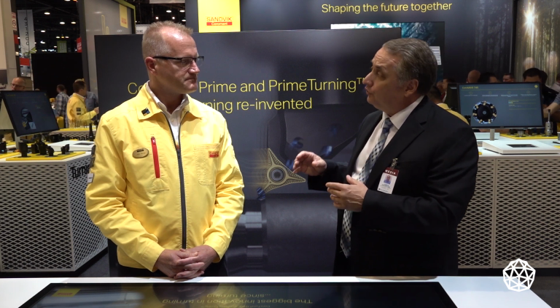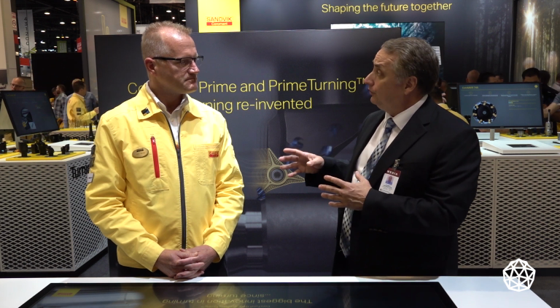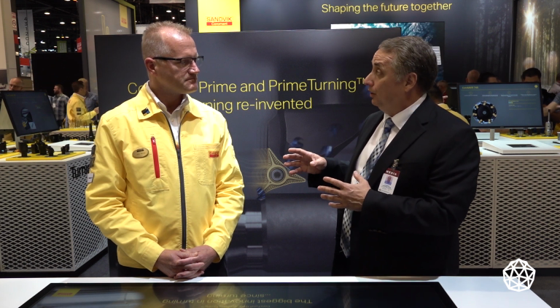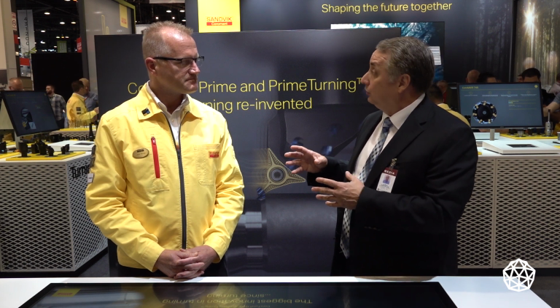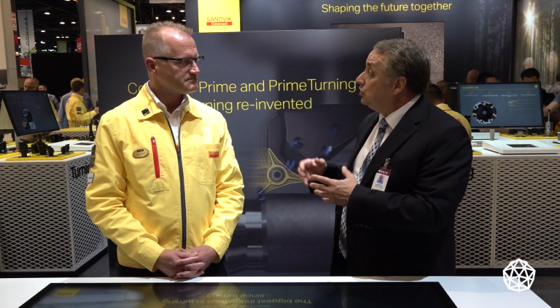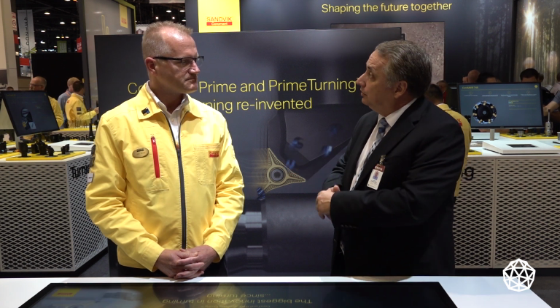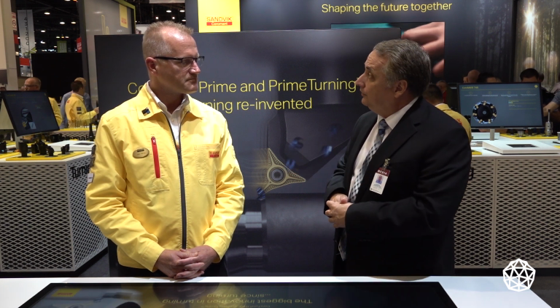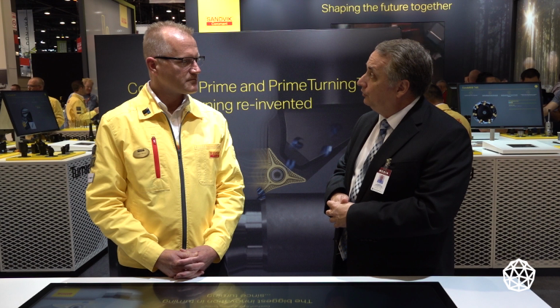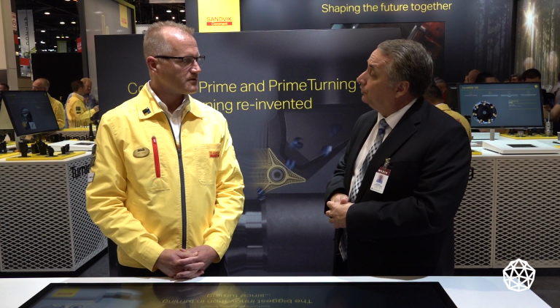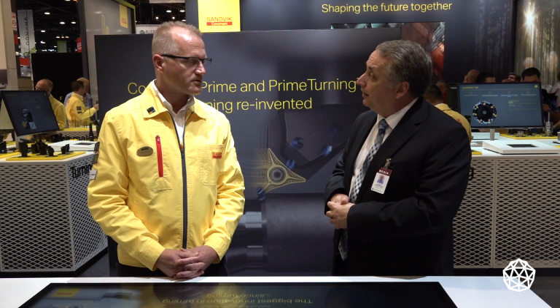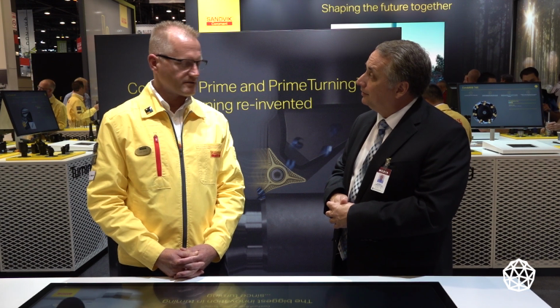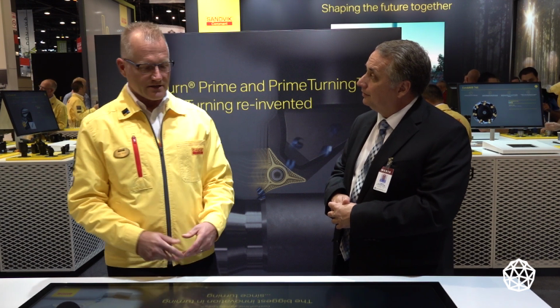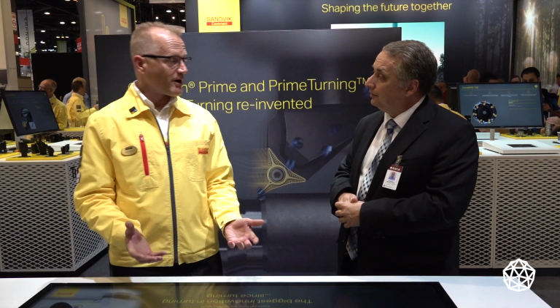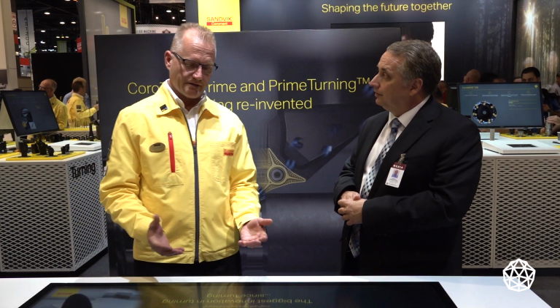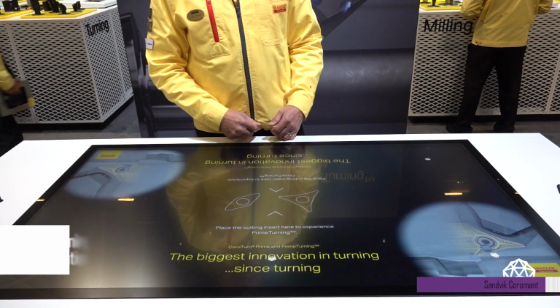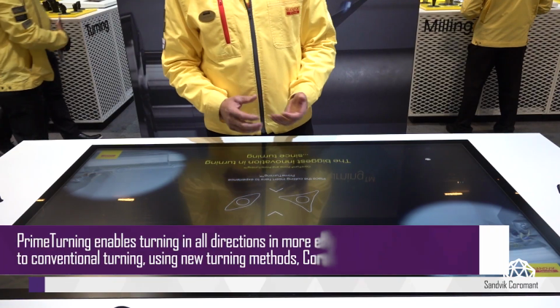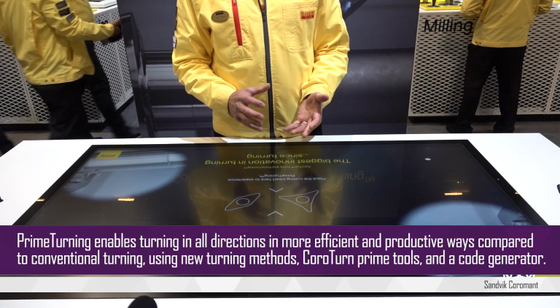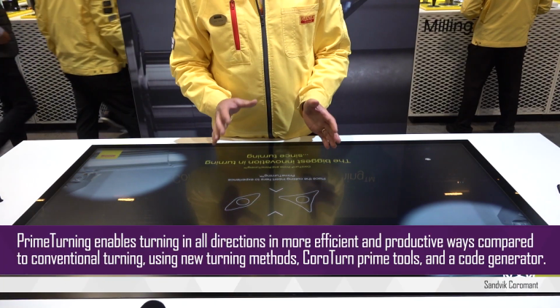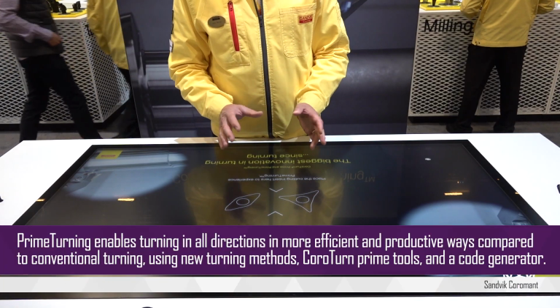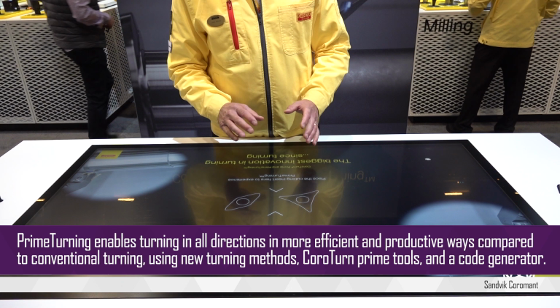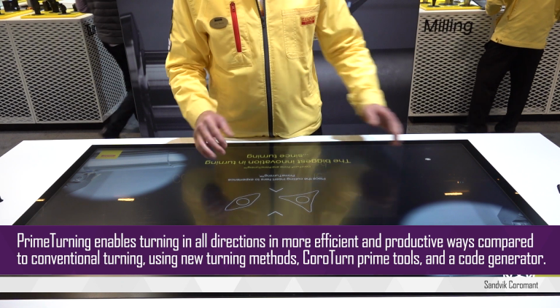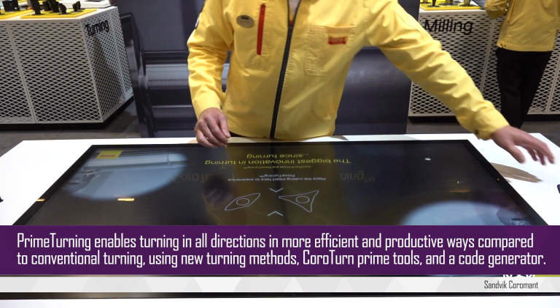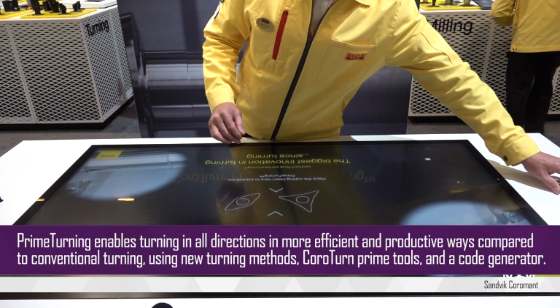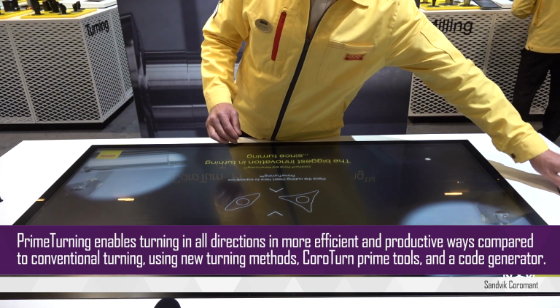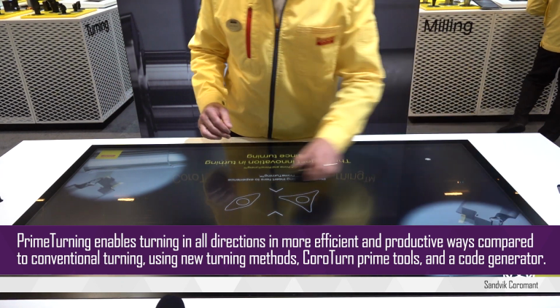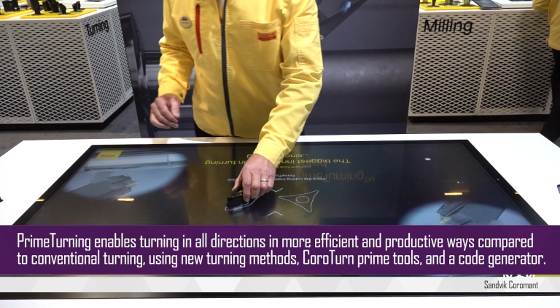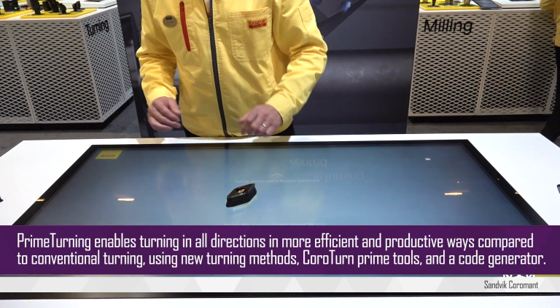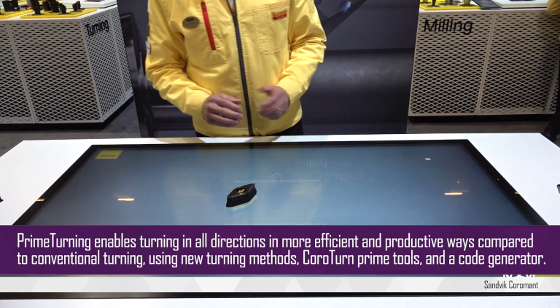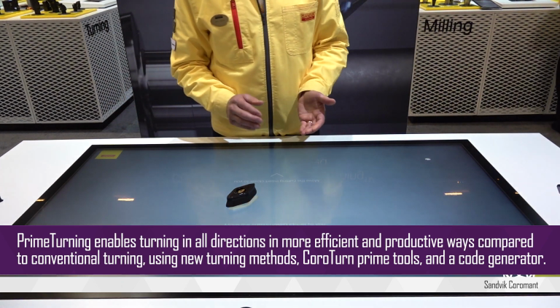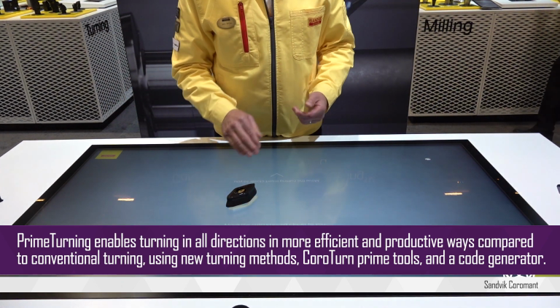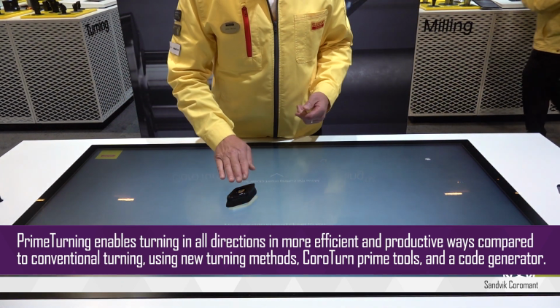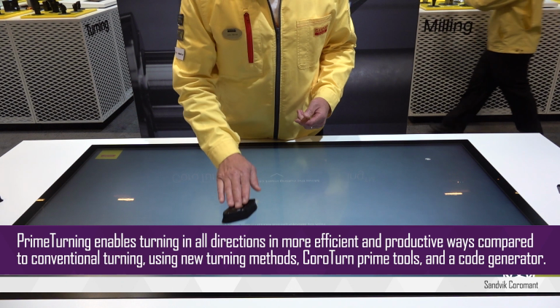I understand you've got something here which is sort of a game changer in the turning world. Tell me about it. Correct — it is called Prime Turning. Prime Turning is the methodology of turning multiple directions with one tool, and Prime Turning tools are the tools to do that.